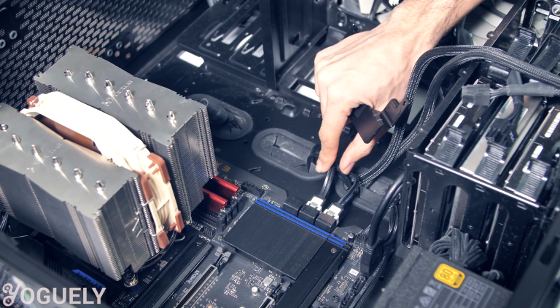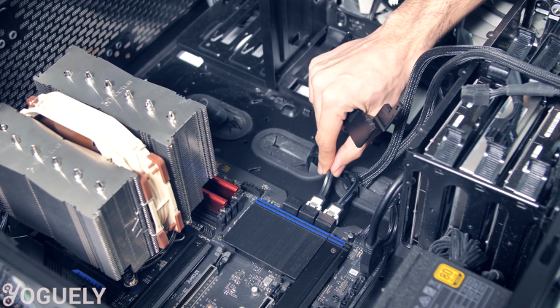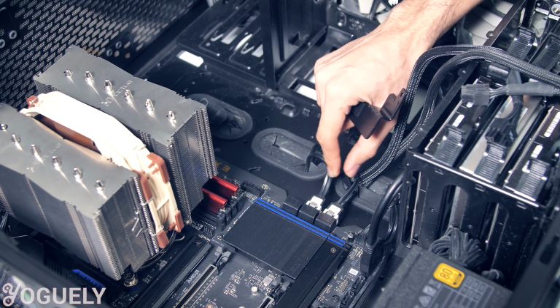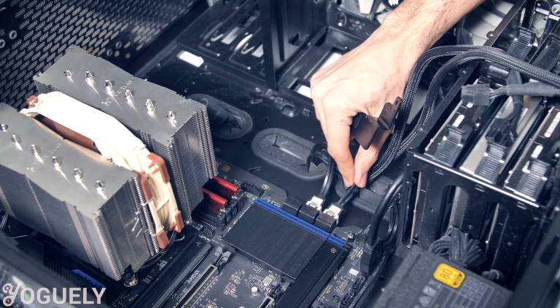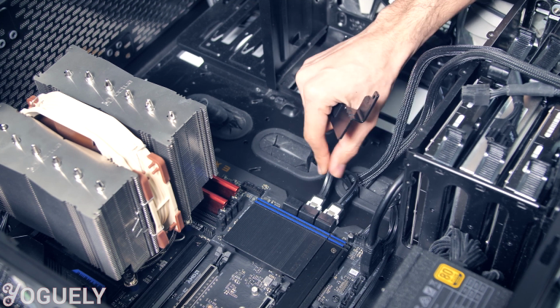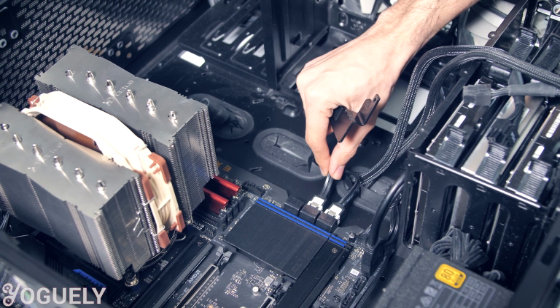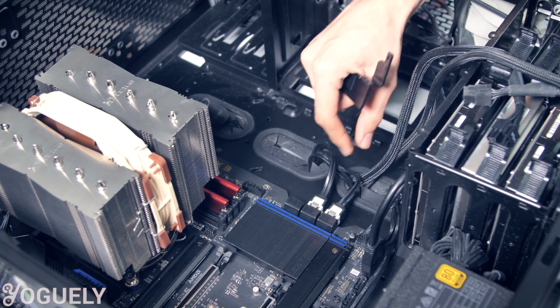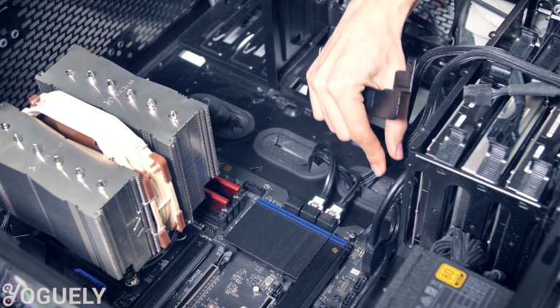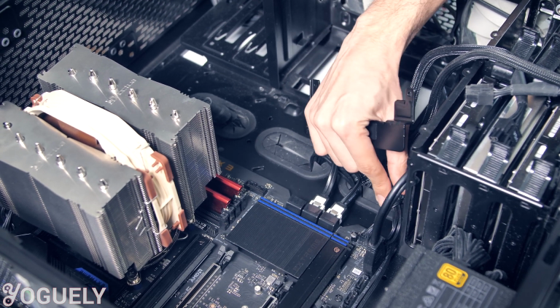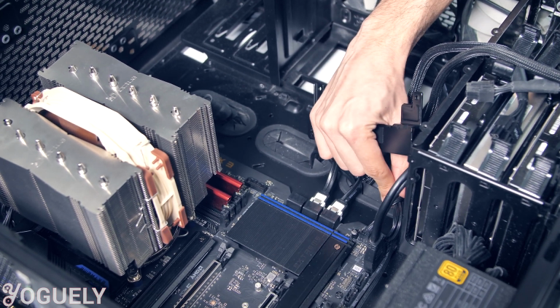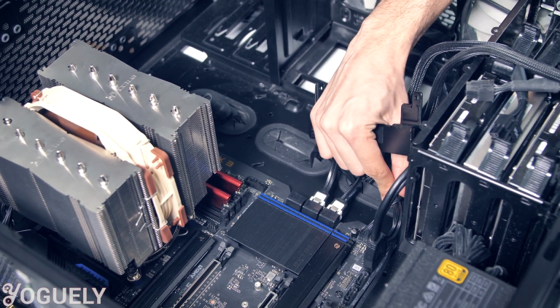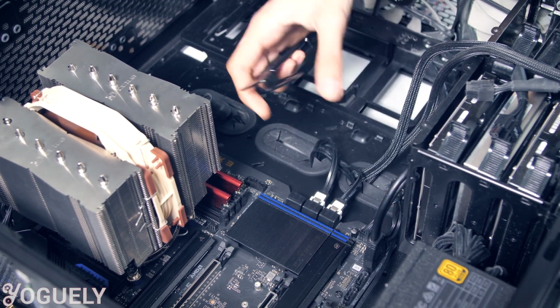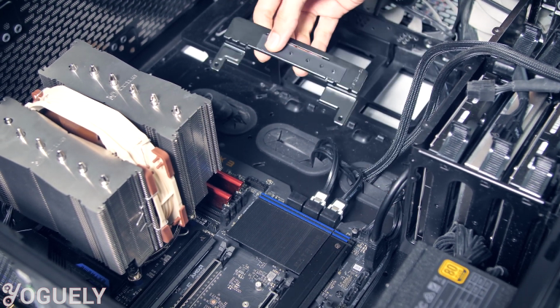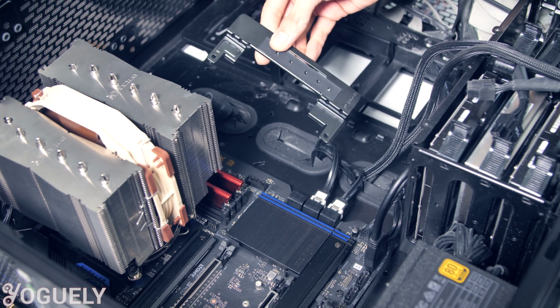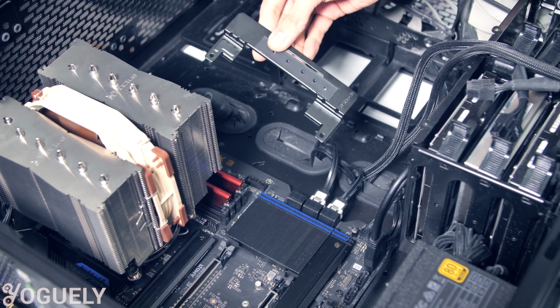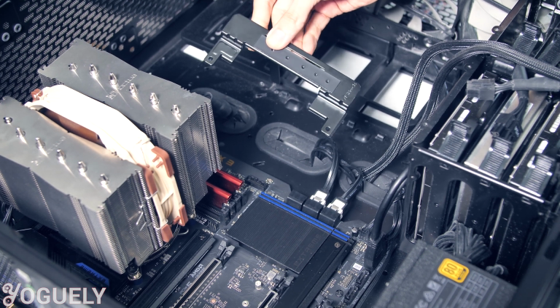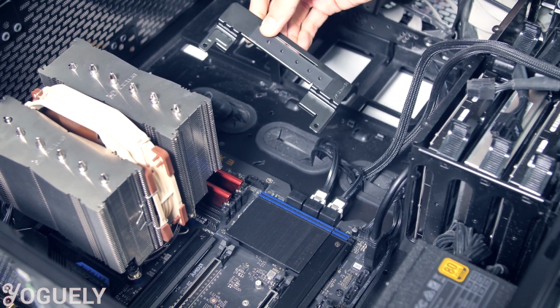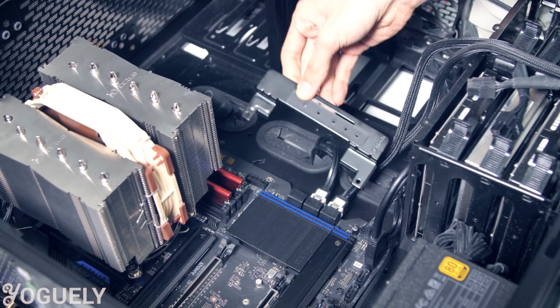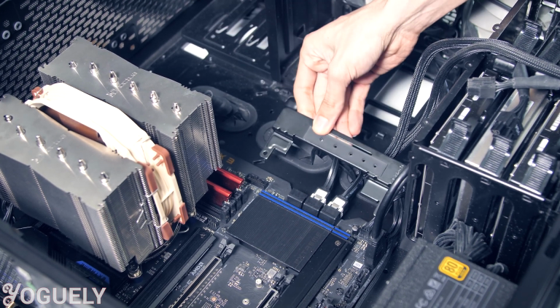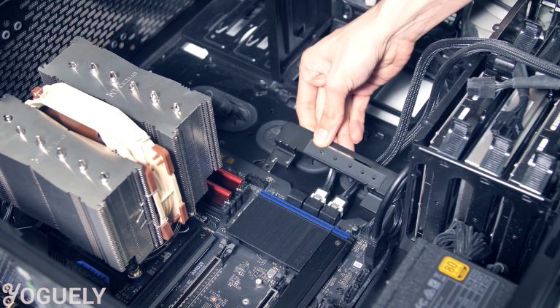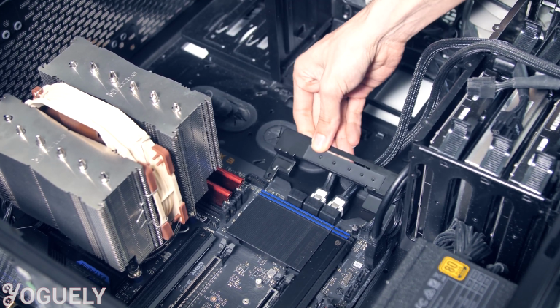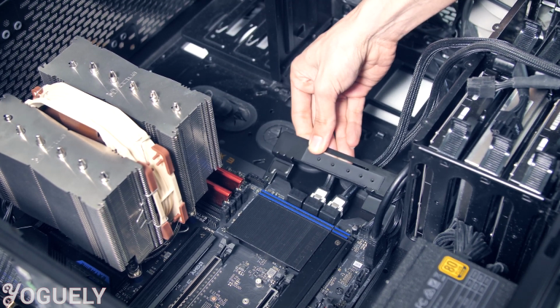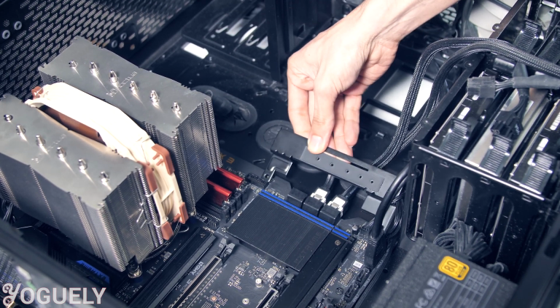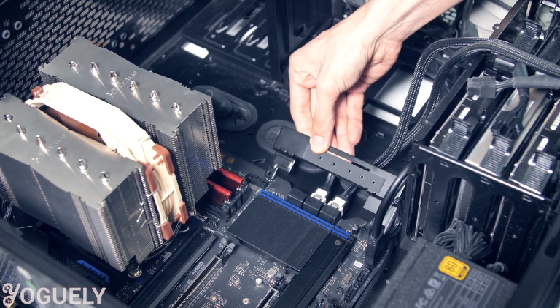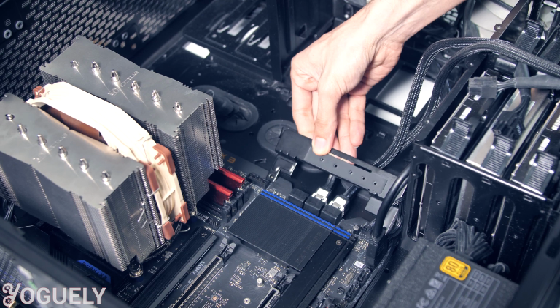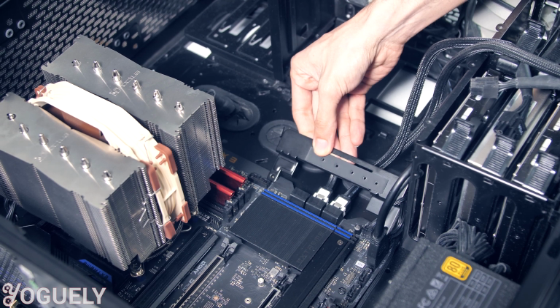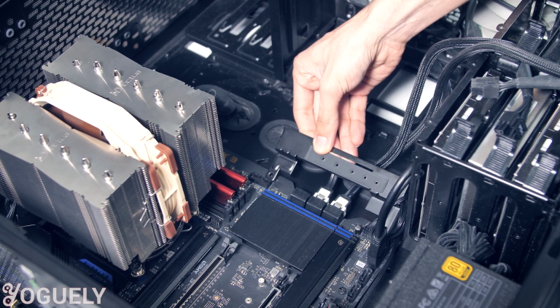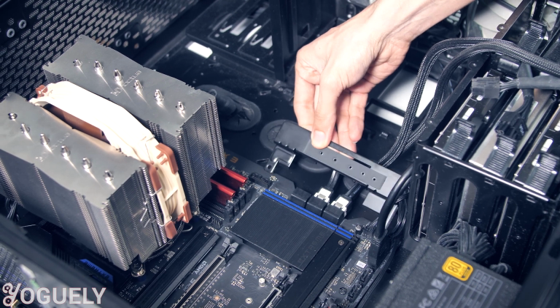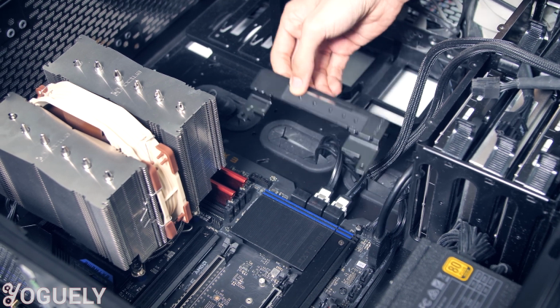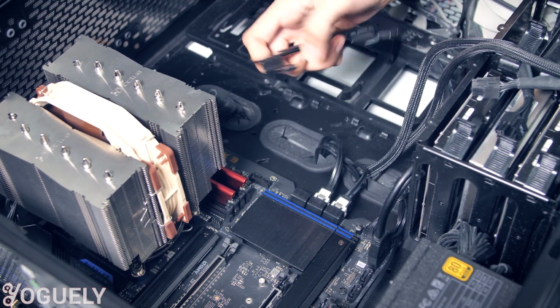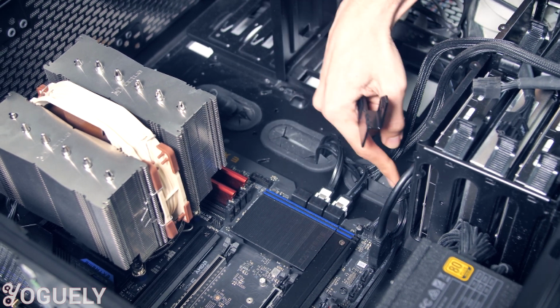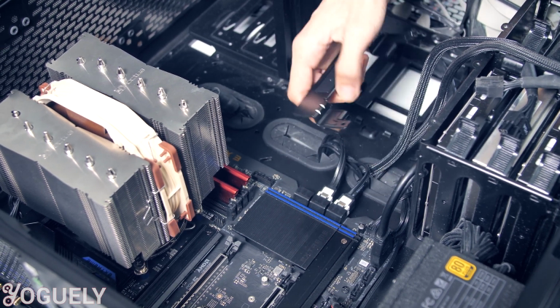Before you install this, you'll want to install your SATA cables and also connect the cables on the side here, because the way this bracket works is that it will rest on these two screw holes. You'll want to make your connections before that area gets blocked off by the support bracket.